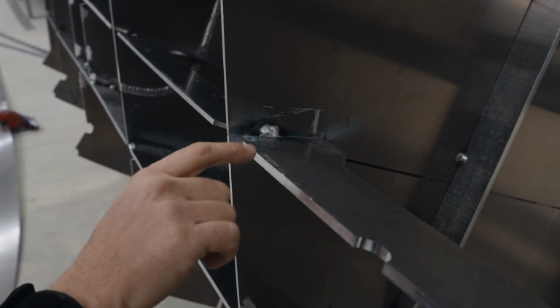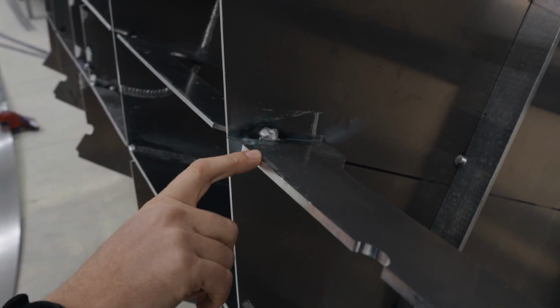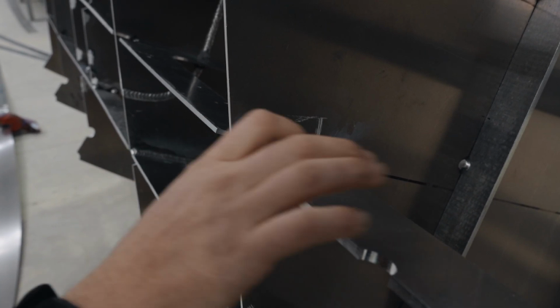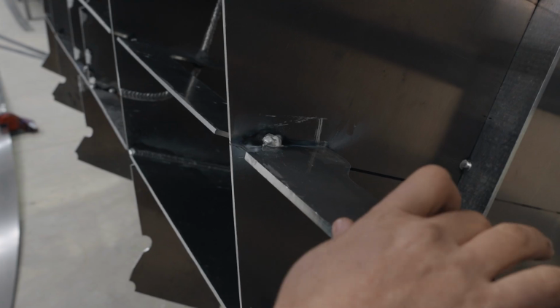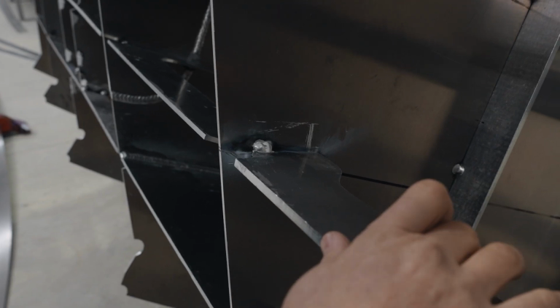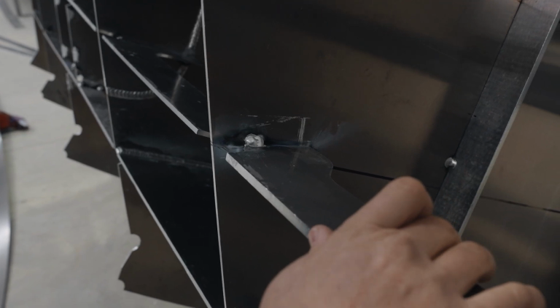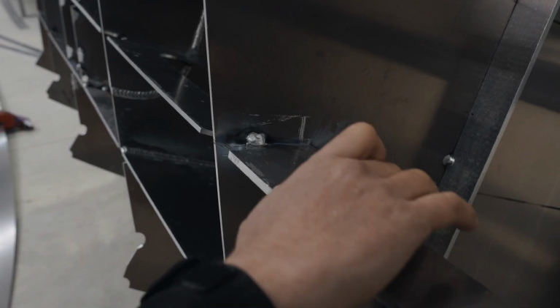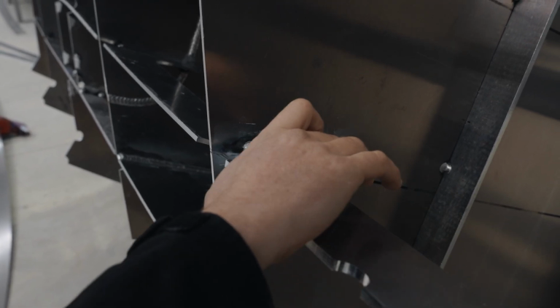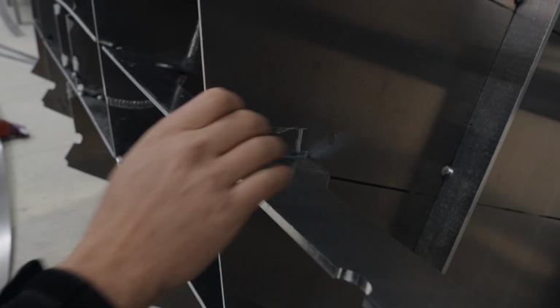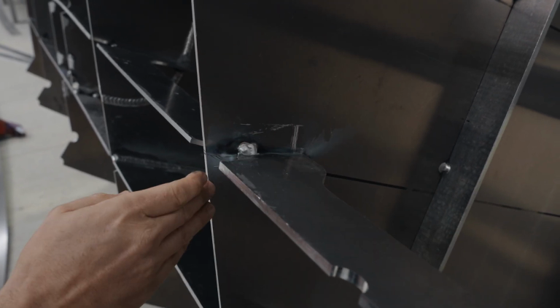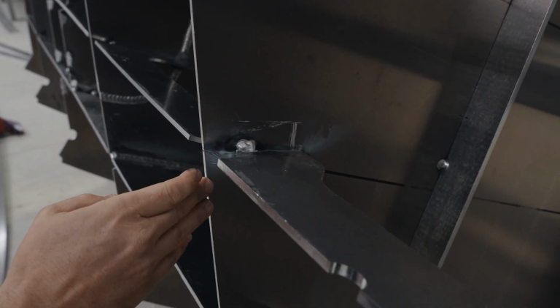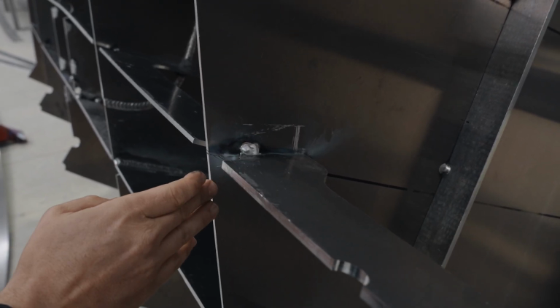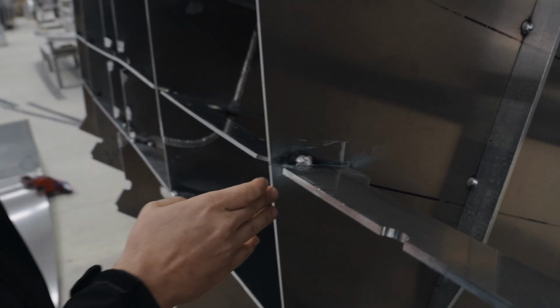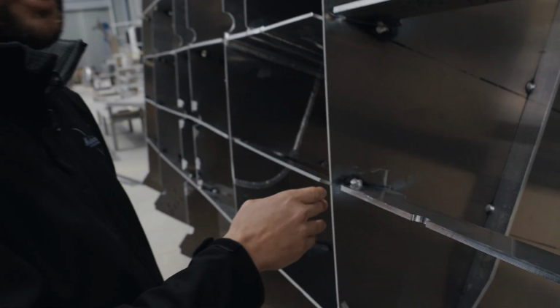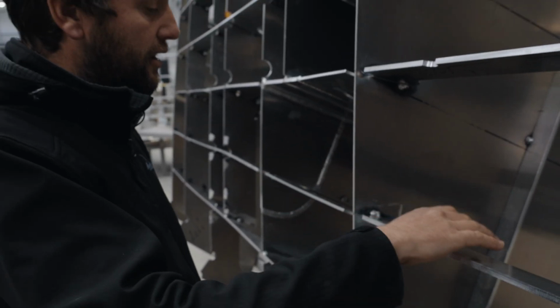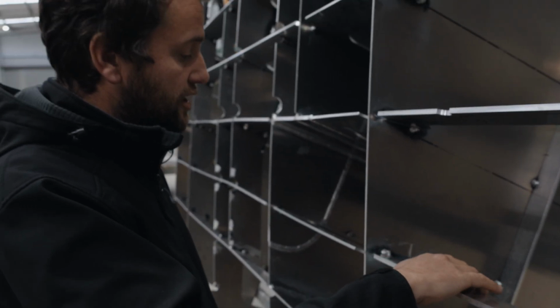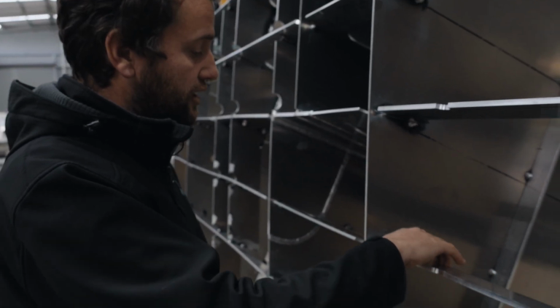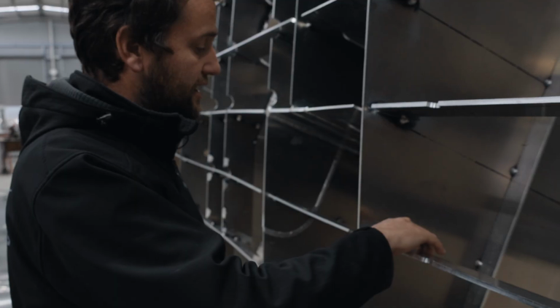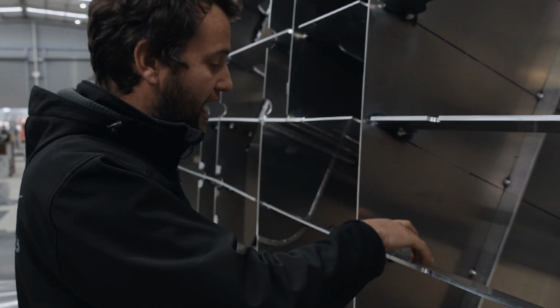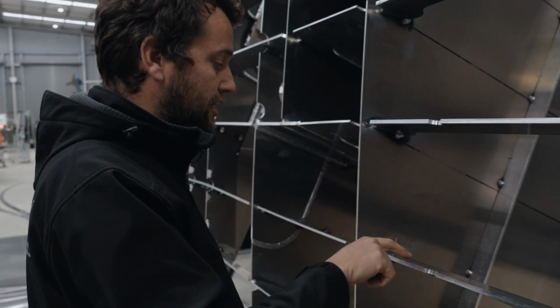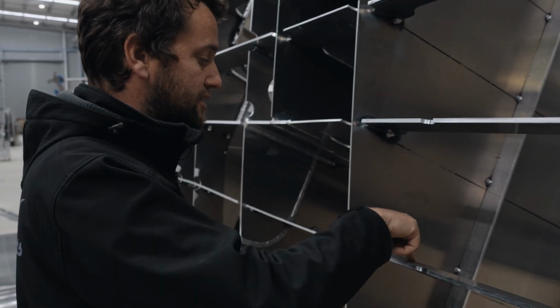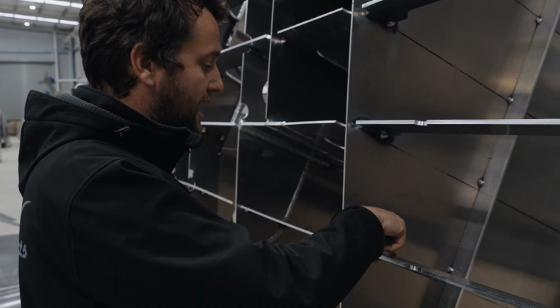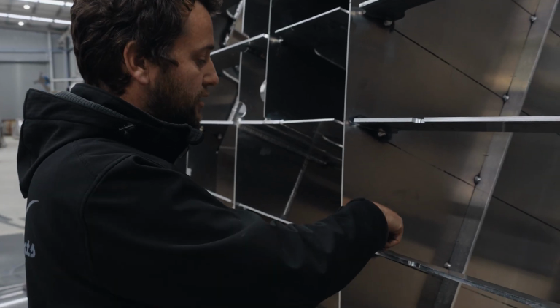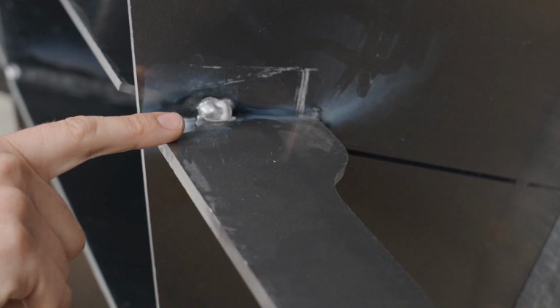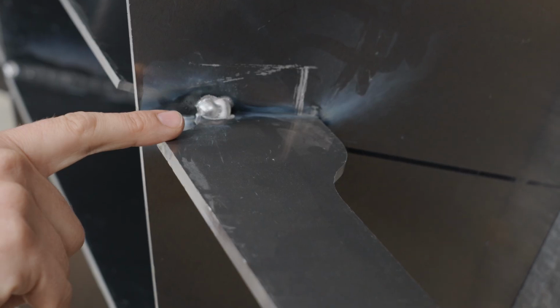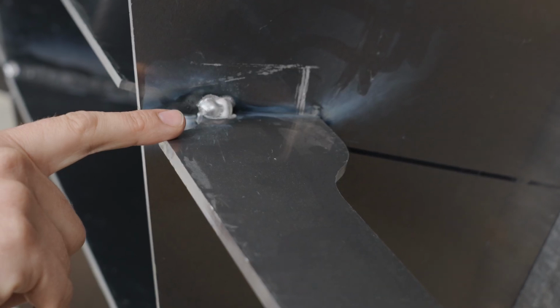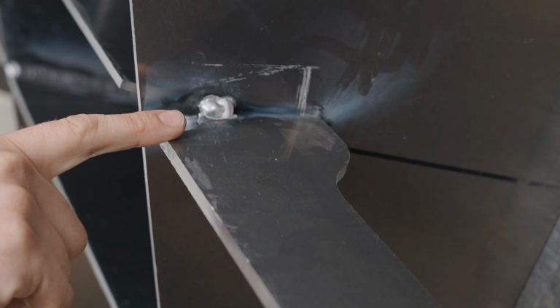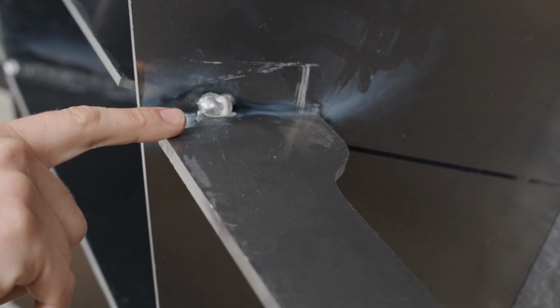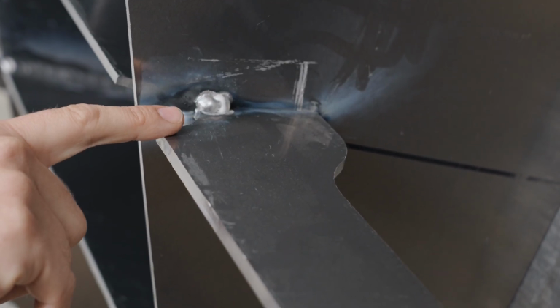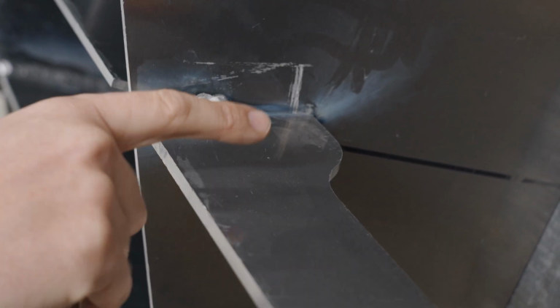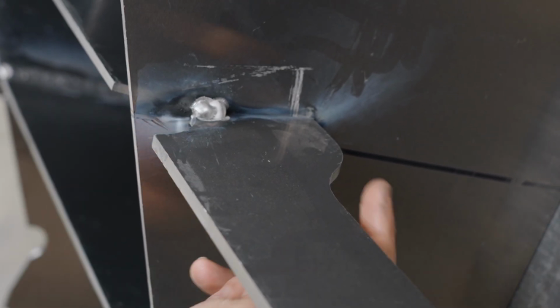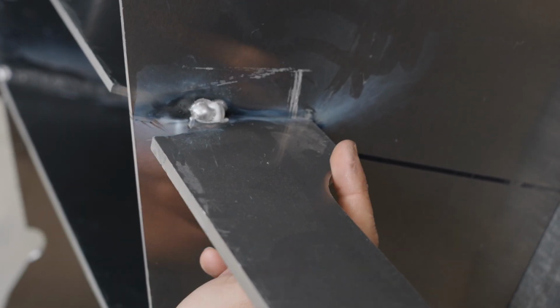A Lloyd's requirement is that you maintain your stringer height even when you intersect a frame. So when you intersect a frame, you can see there our stringers increase in height to maintain the 70mm thickness.